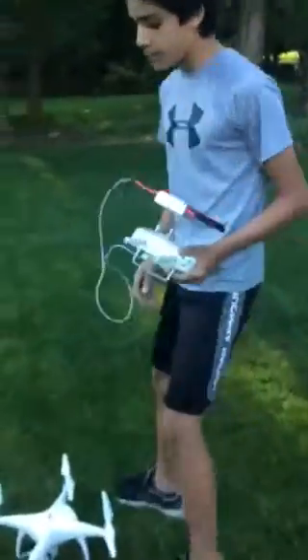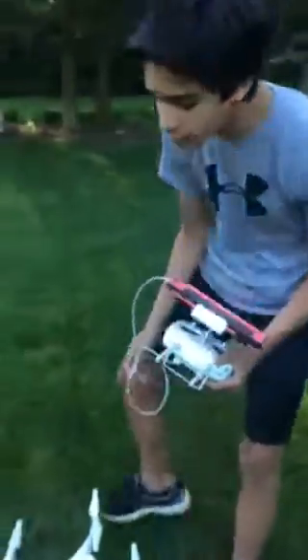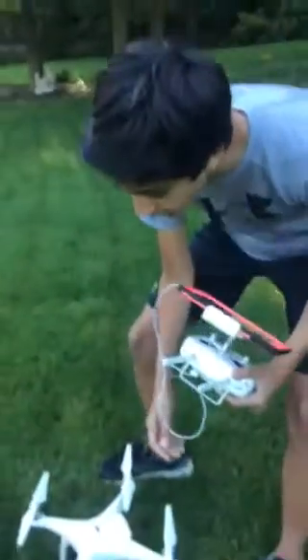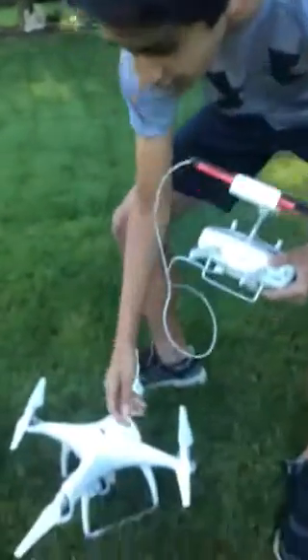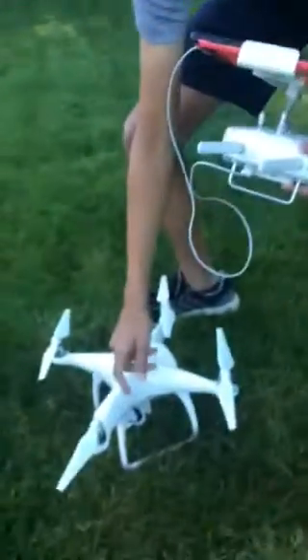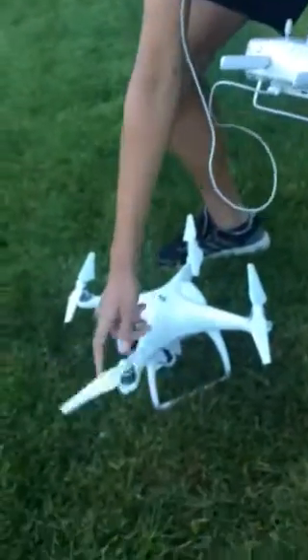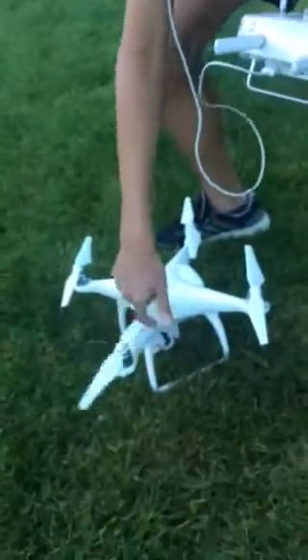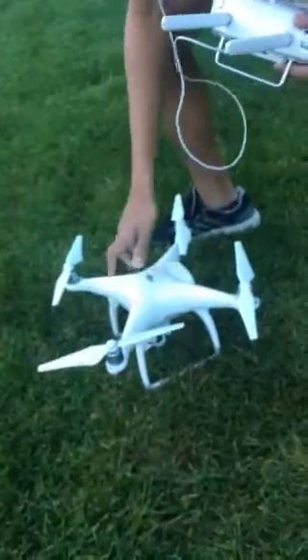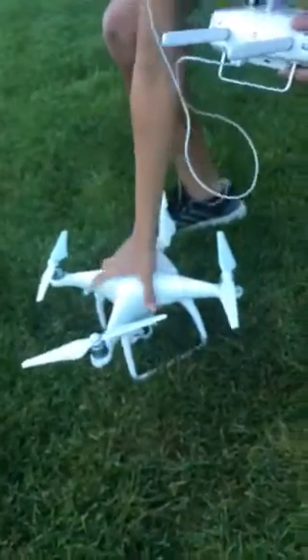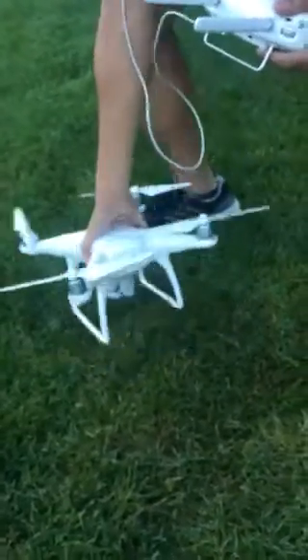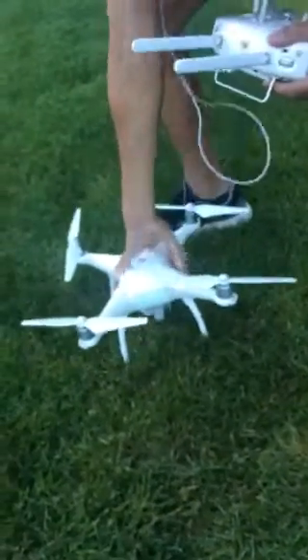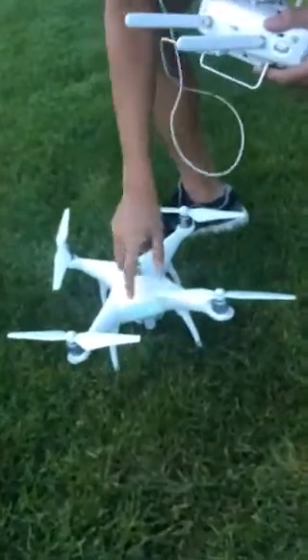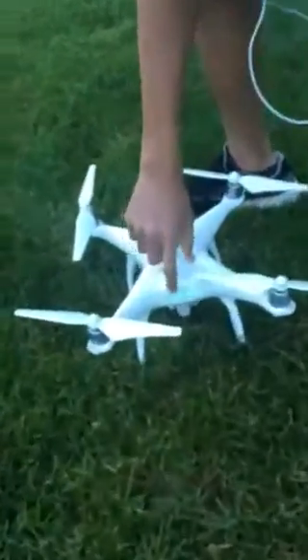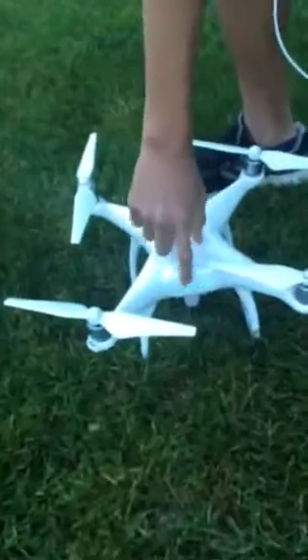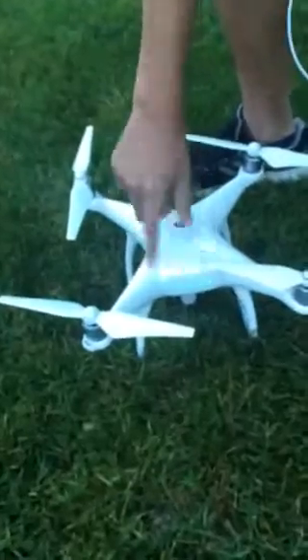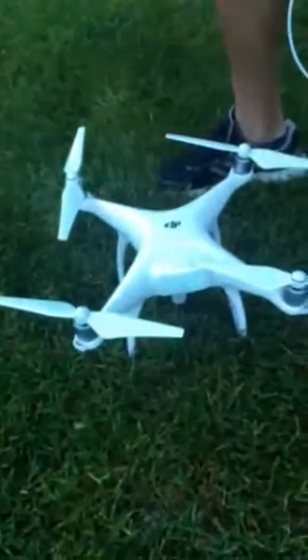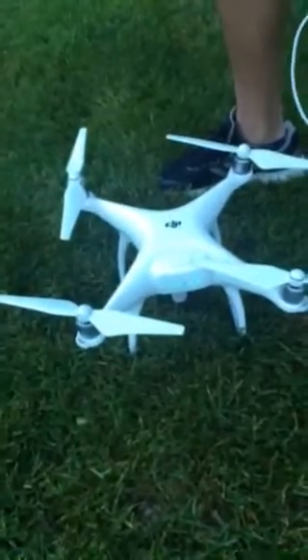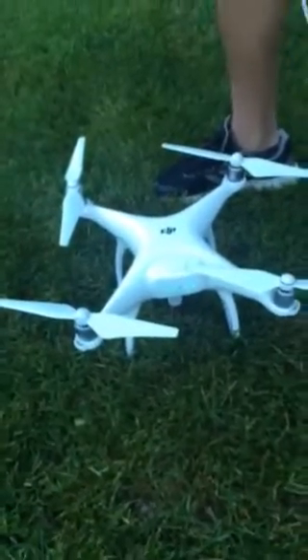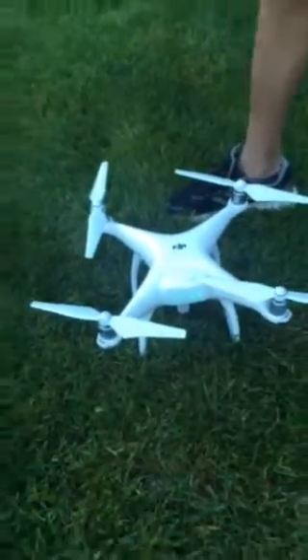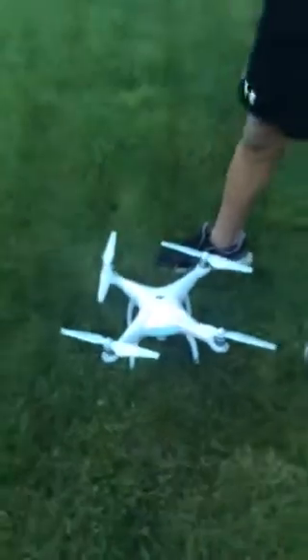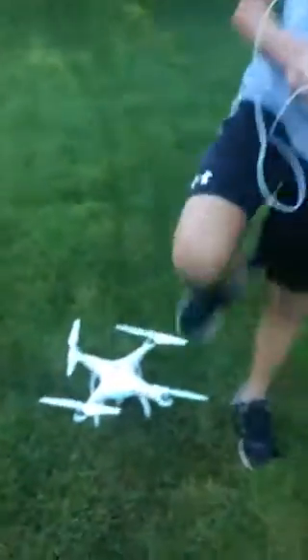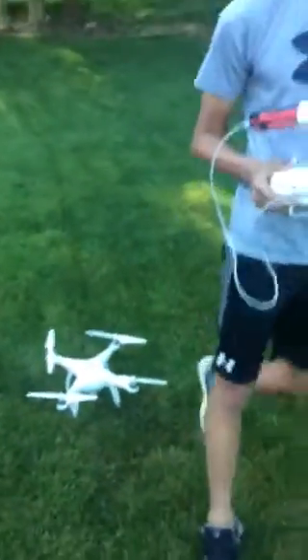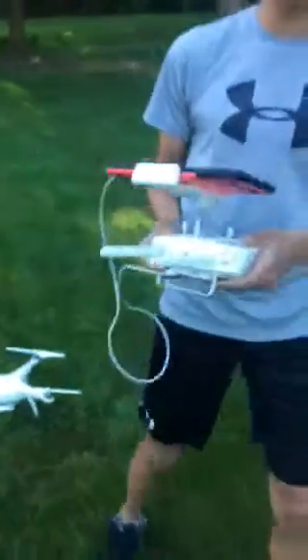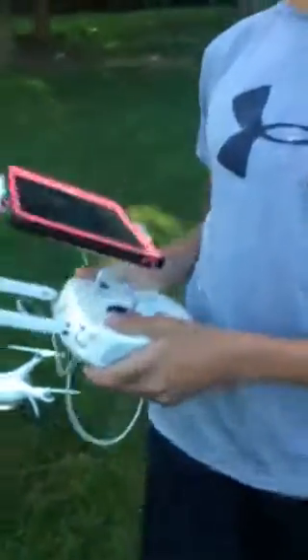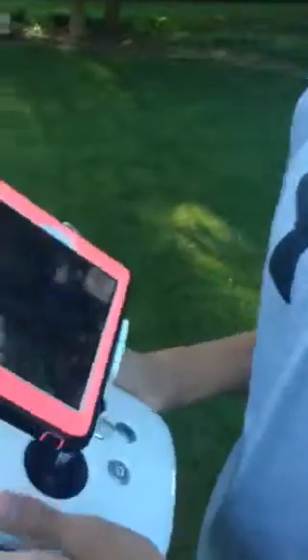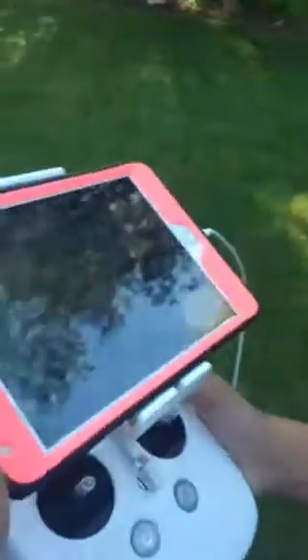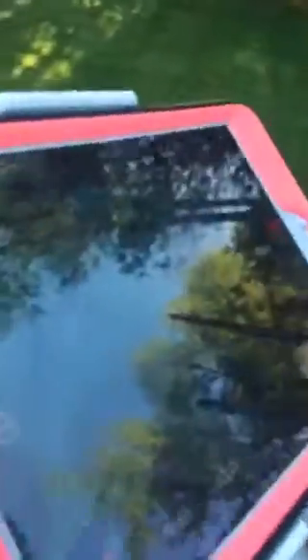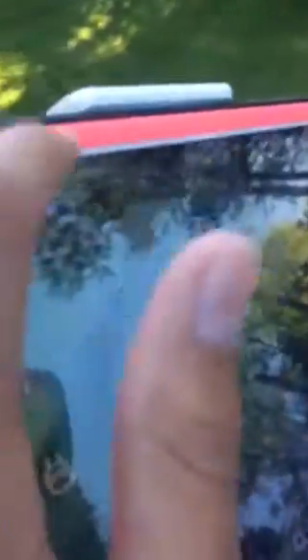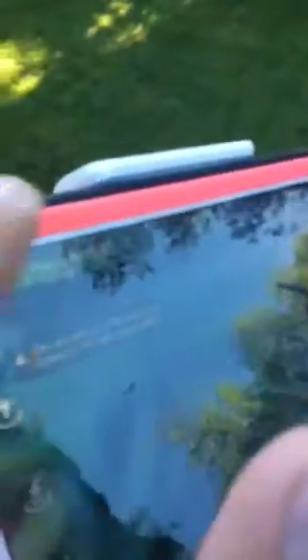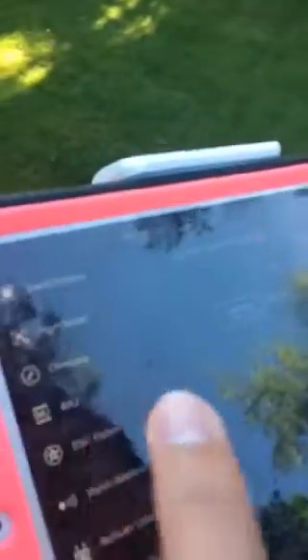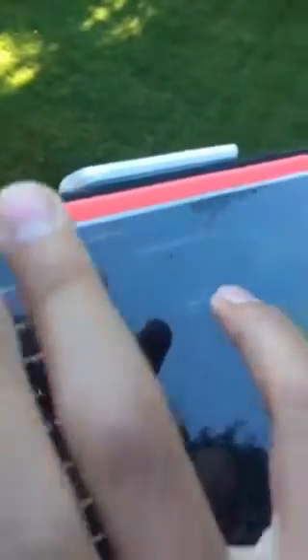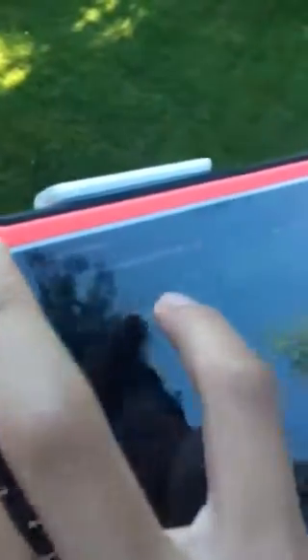Before you start flying, make sure that your propellers are working. Also, make sure that the battery is on three to four bars. Next, you have to calibrate. To do that, all you have to do is press the calibrate button on the iPad.